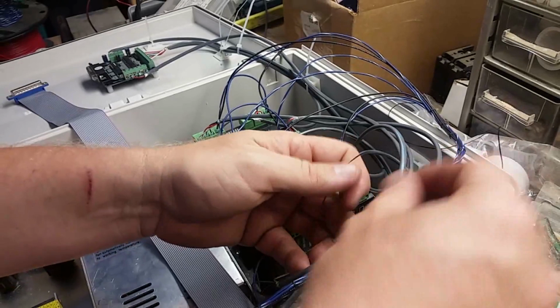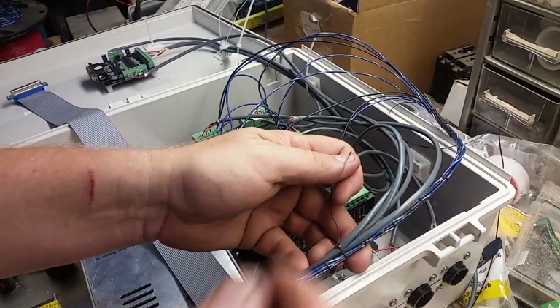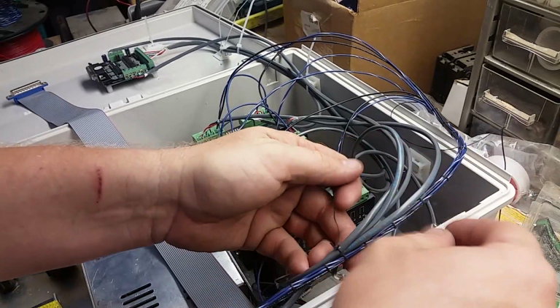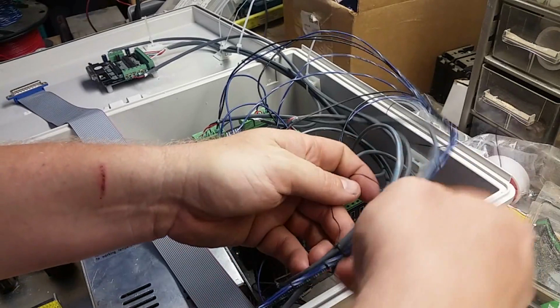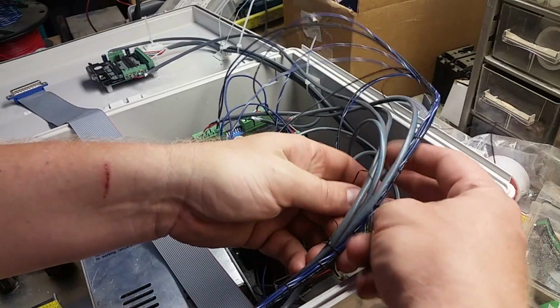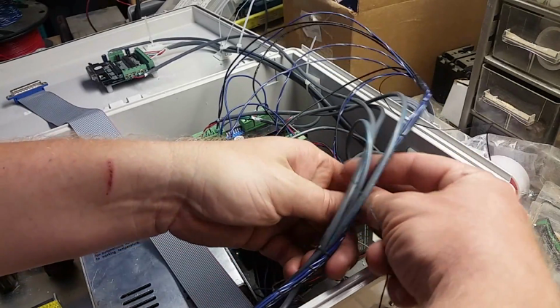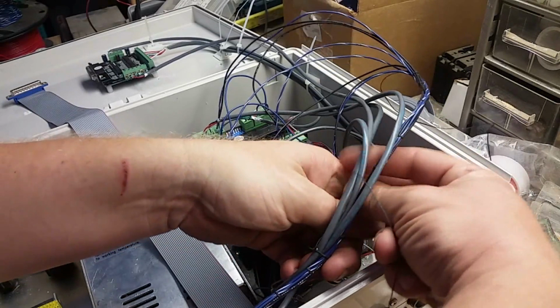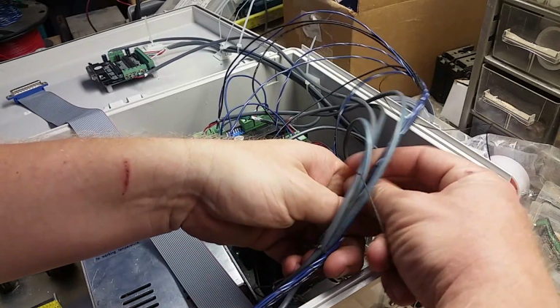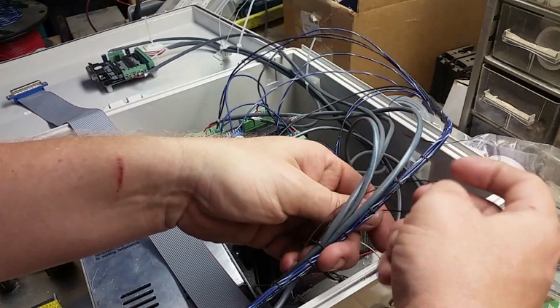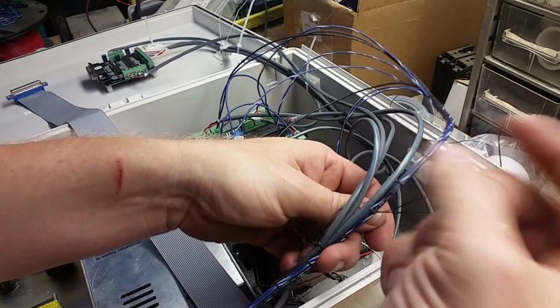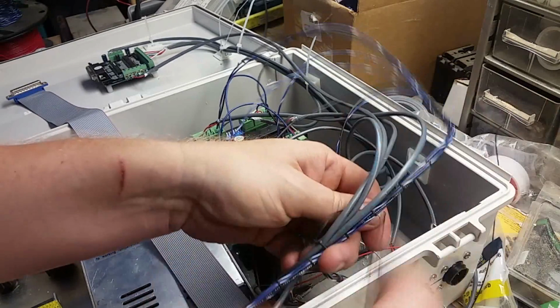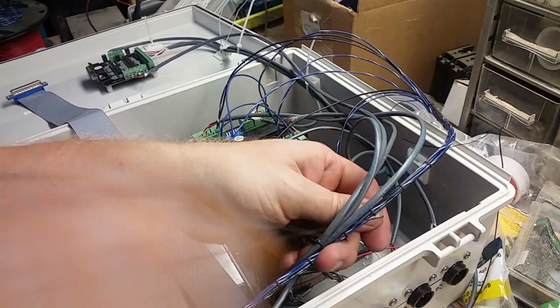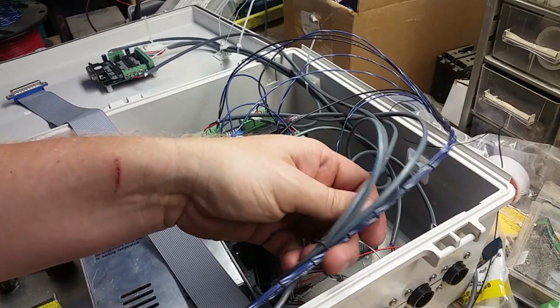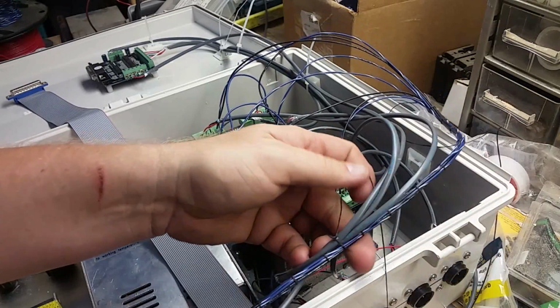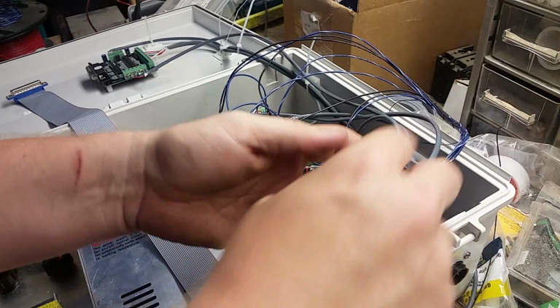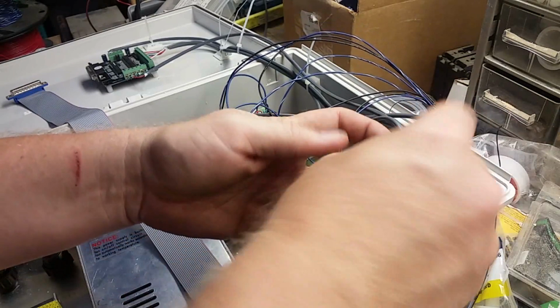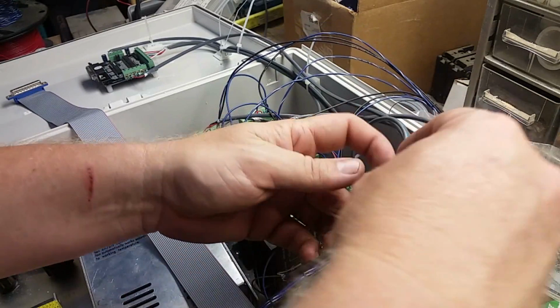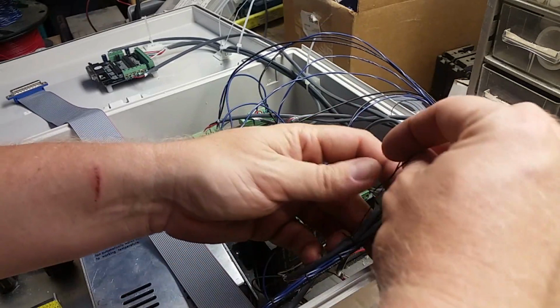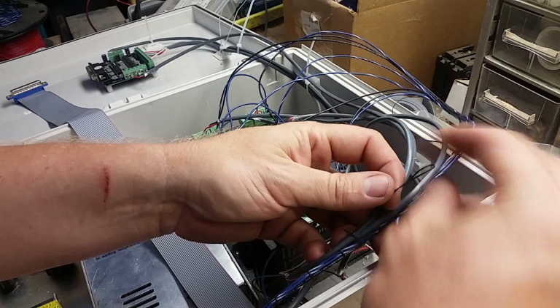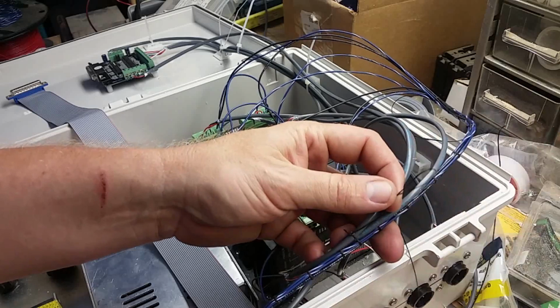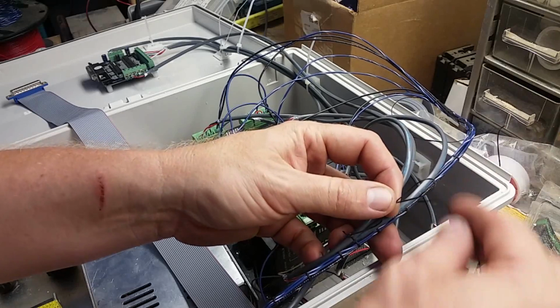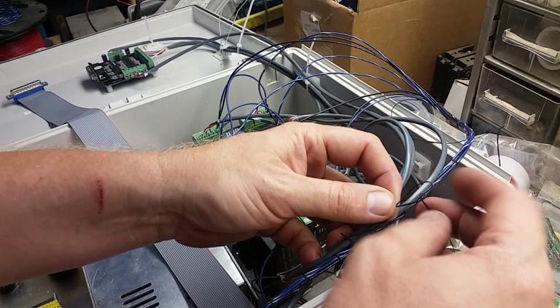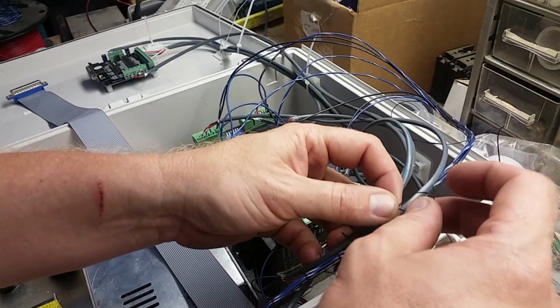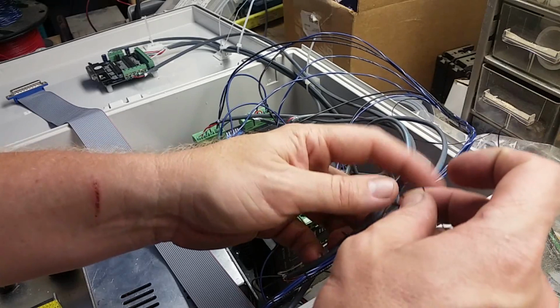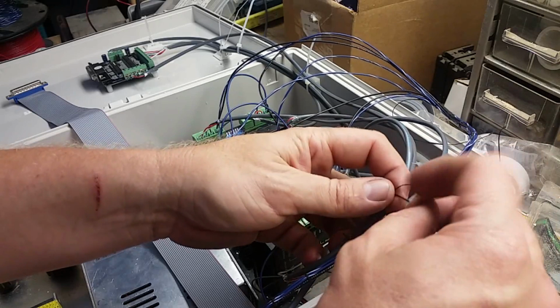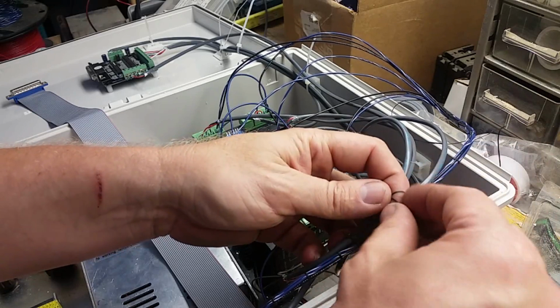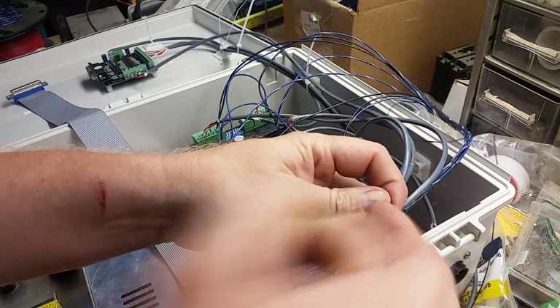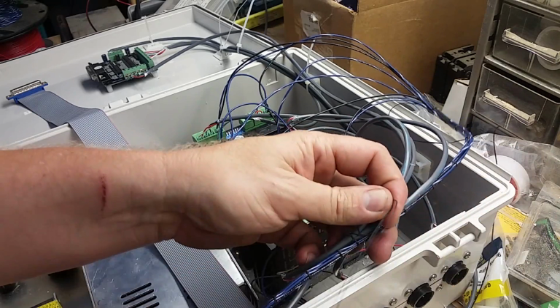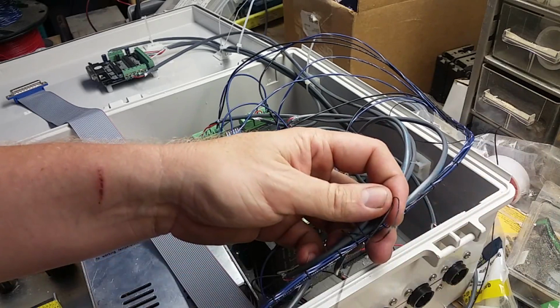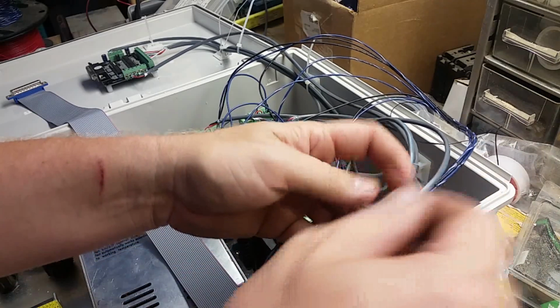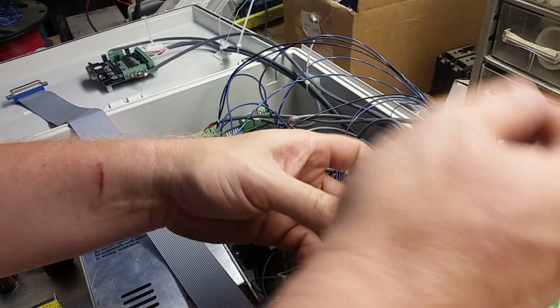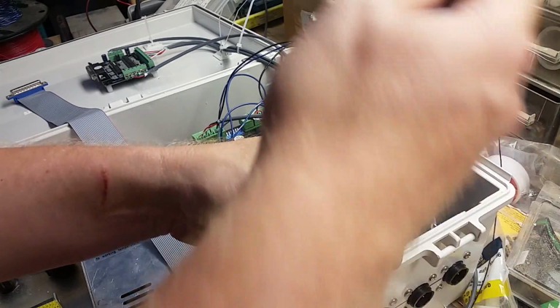Howdy, howdy, everybody. Sorry it's been a while — it's been pretty hectic. I had a request for some more wire lacing, so here we got a running stitch that I do.